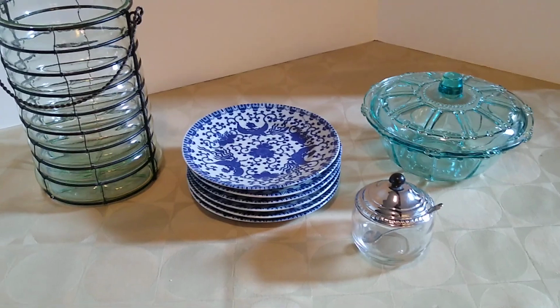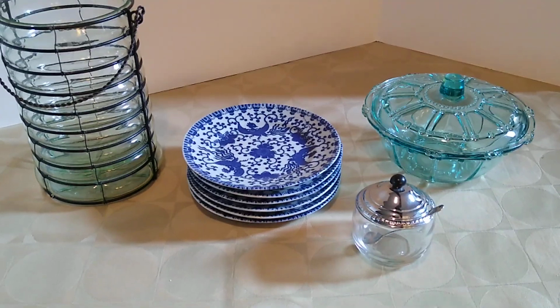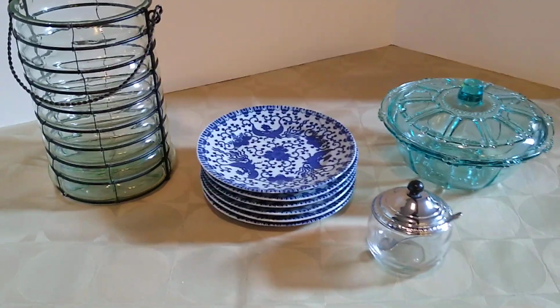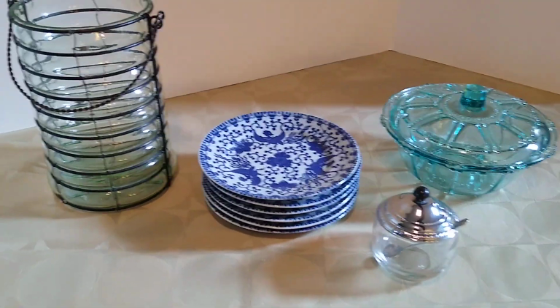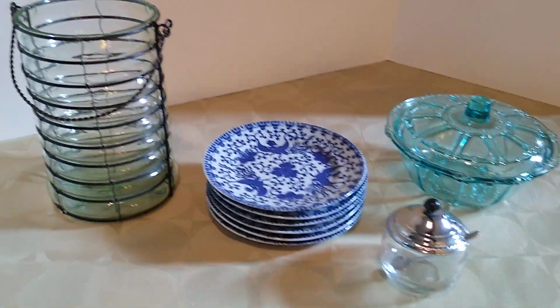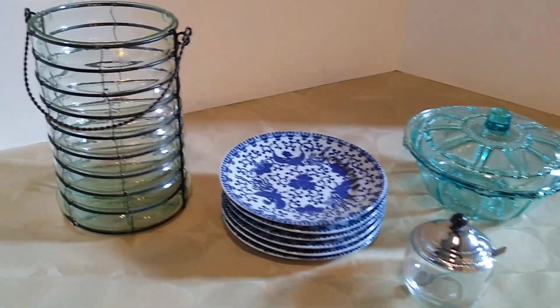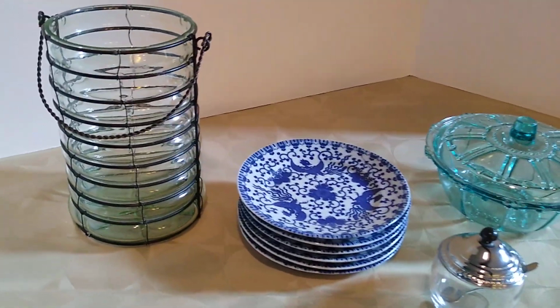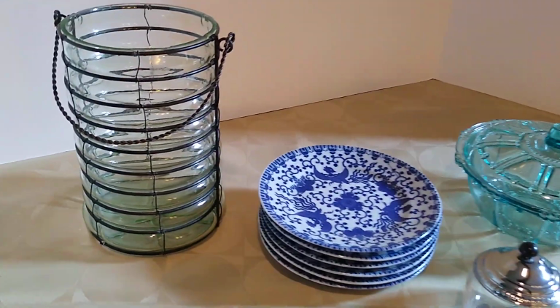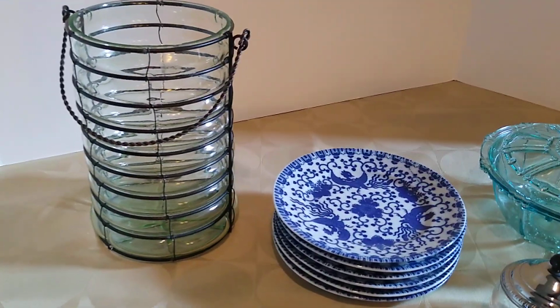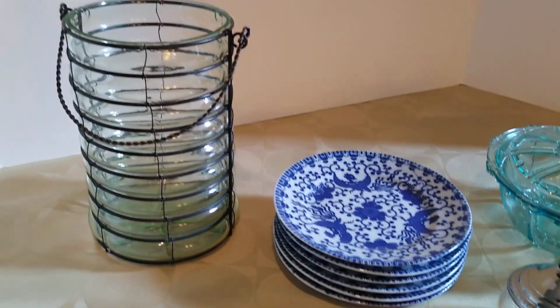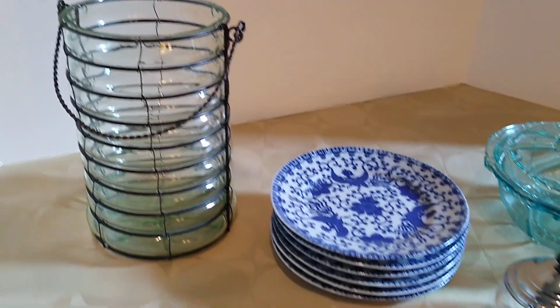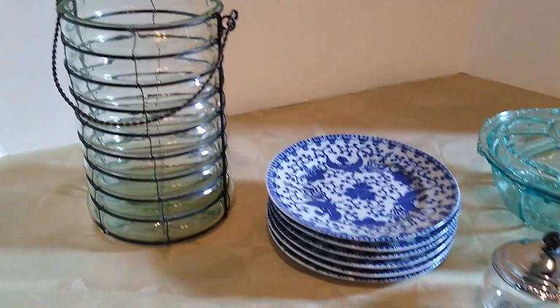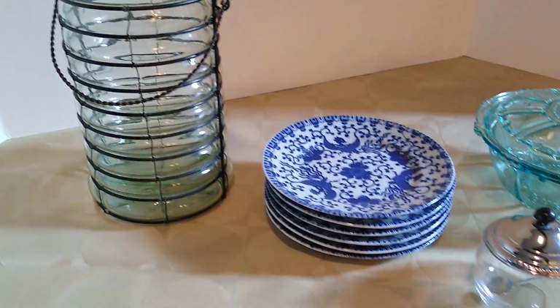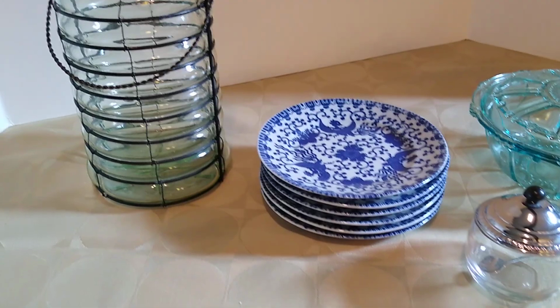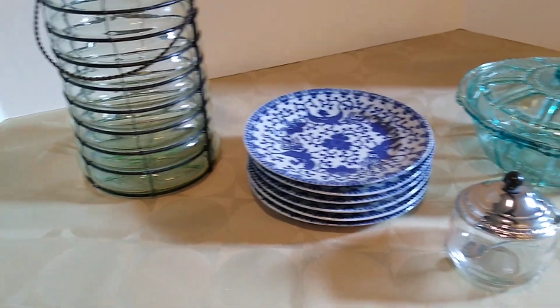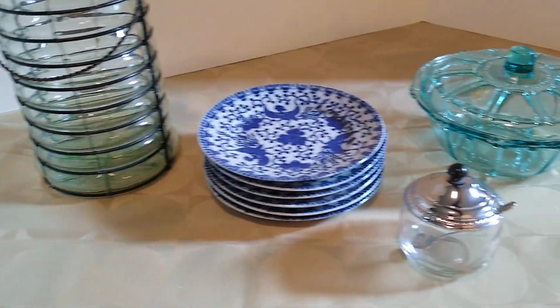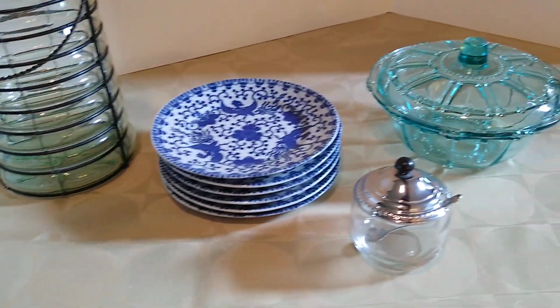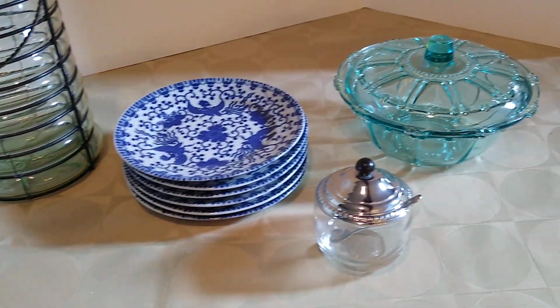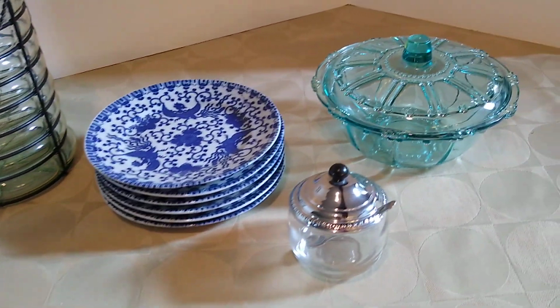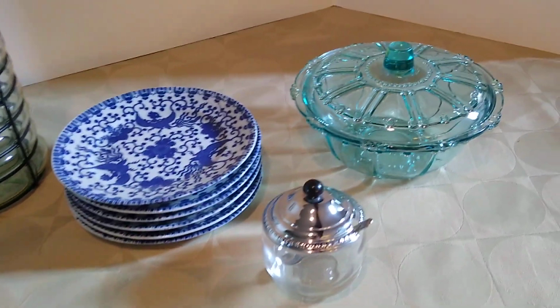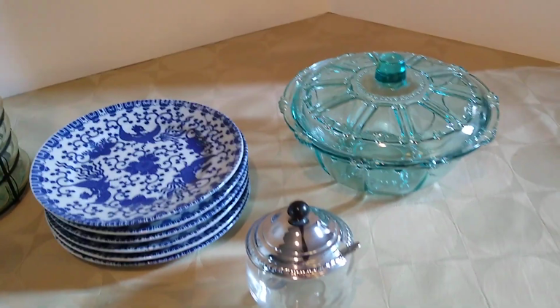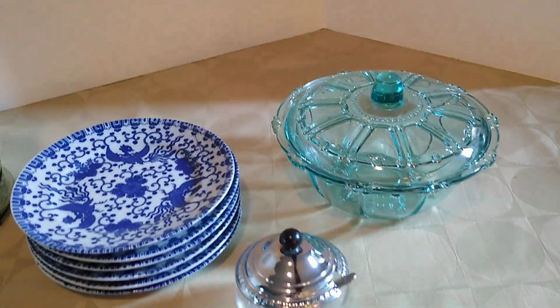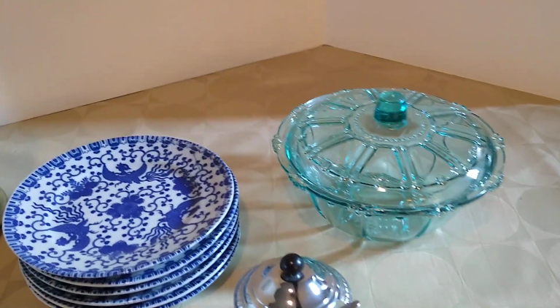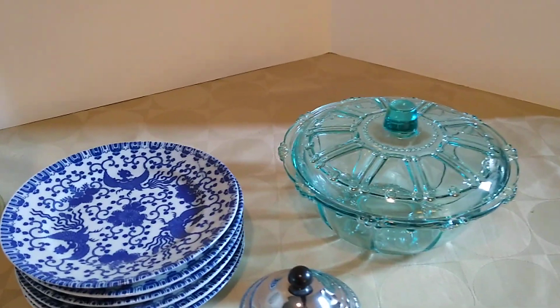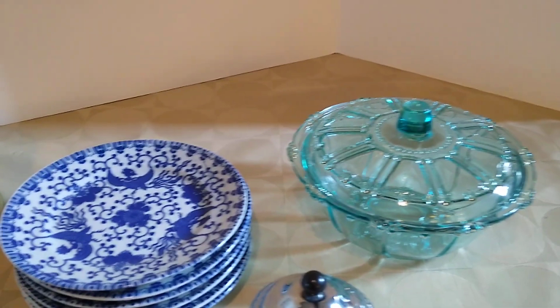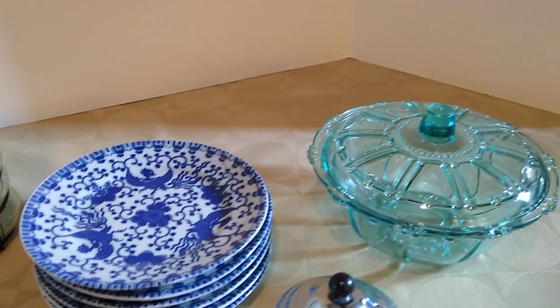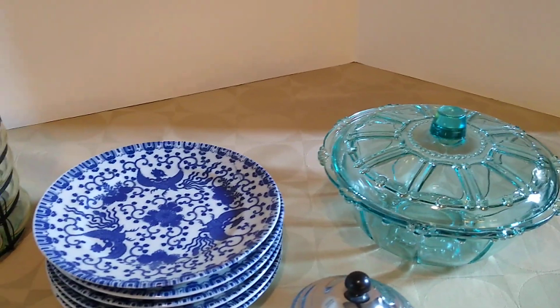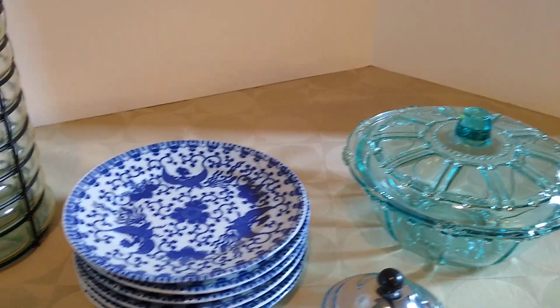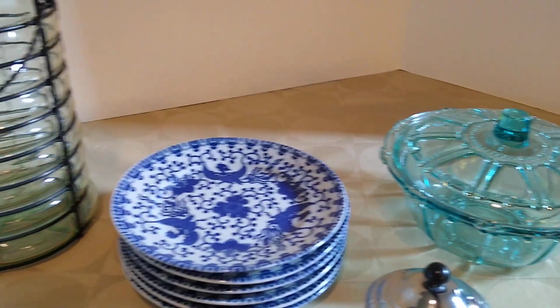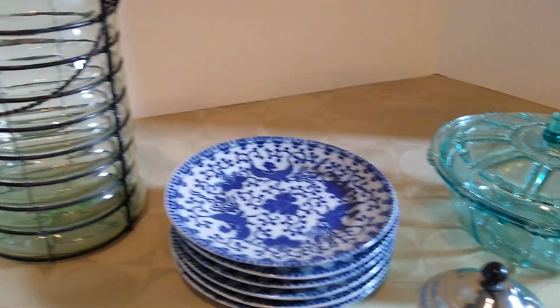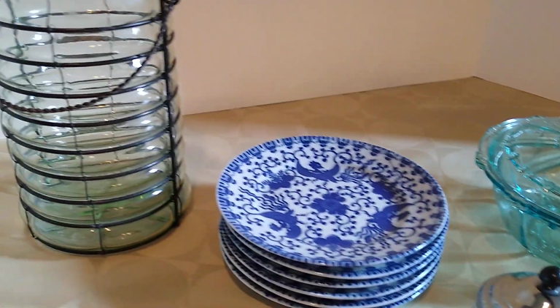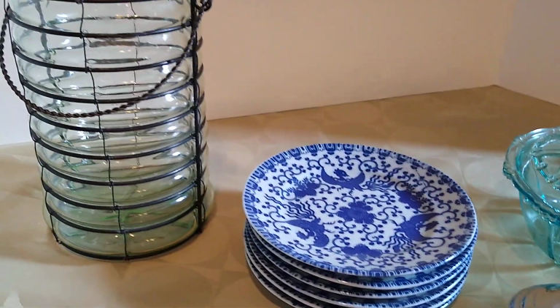Hi! Welcome to my channel, Blue Lady Thrifting. My name is Vanessa, and today I would like to share with you a What Sold Midweek video. Just a few items, but let's get into it.